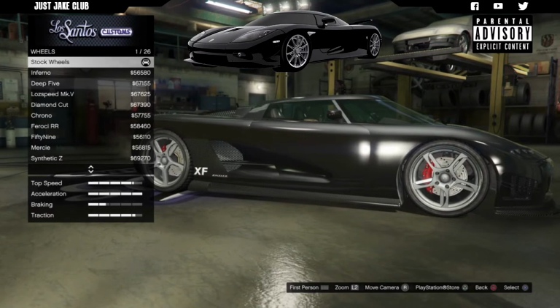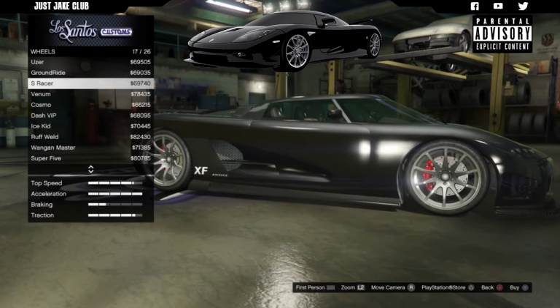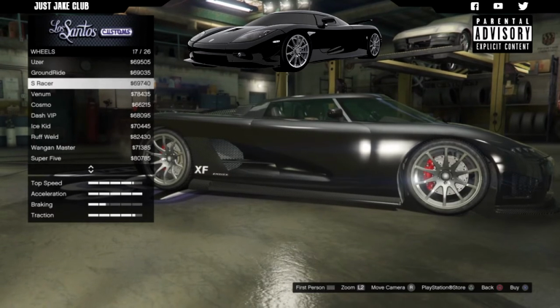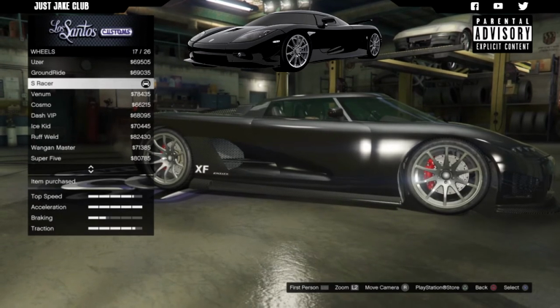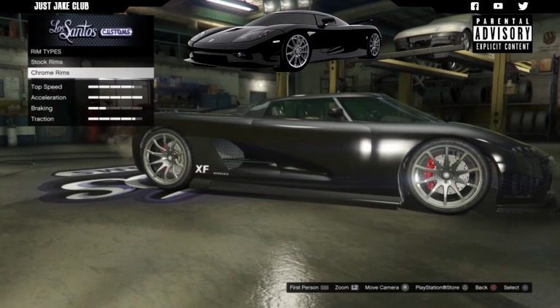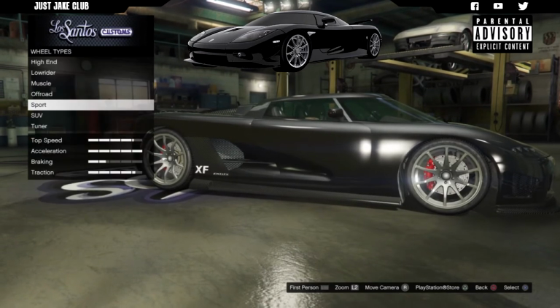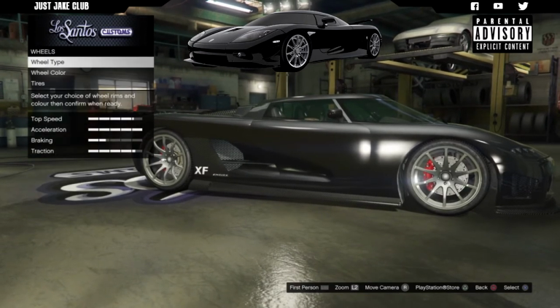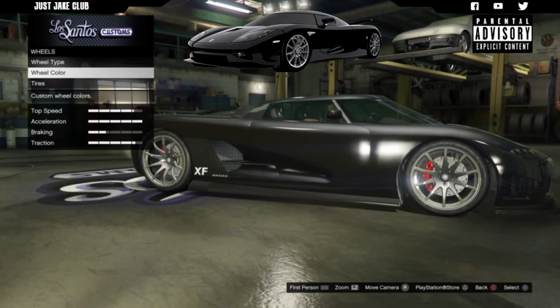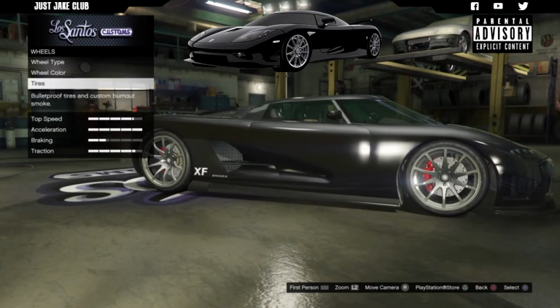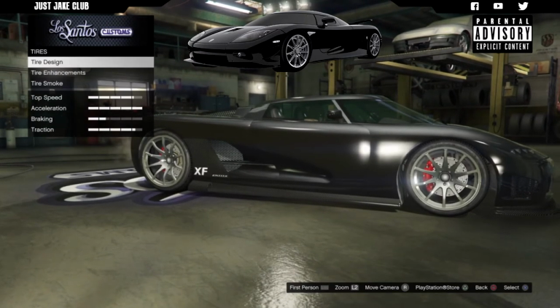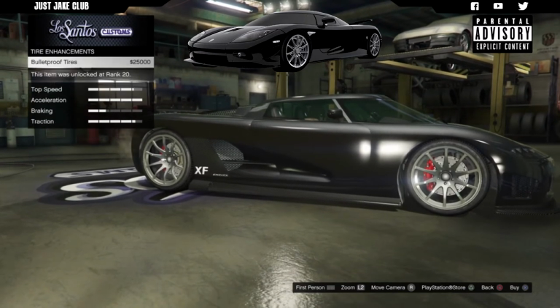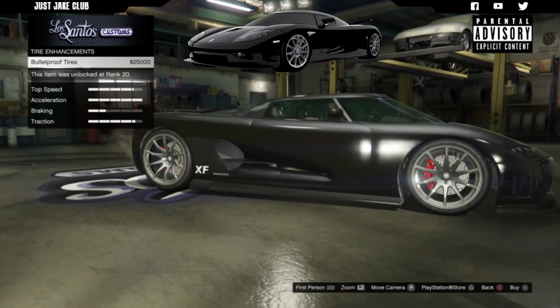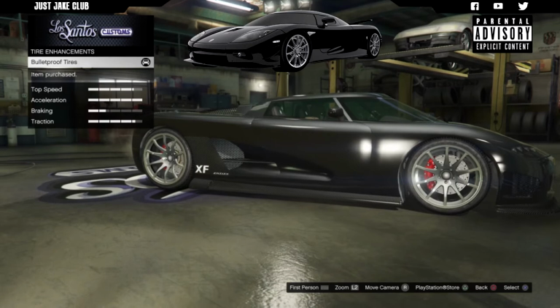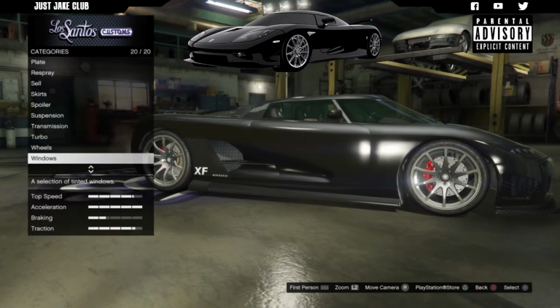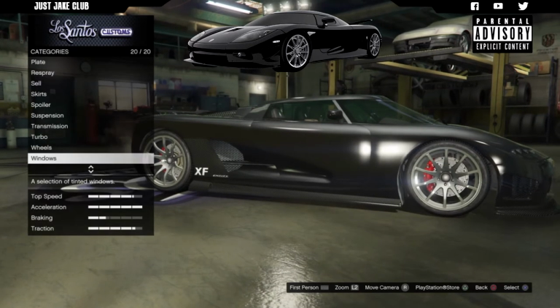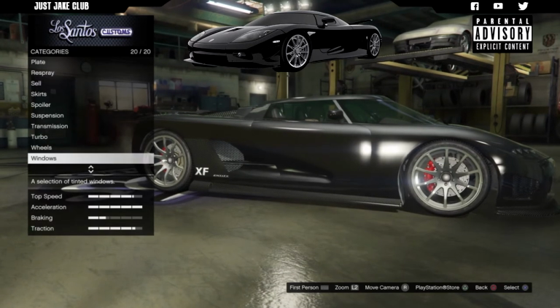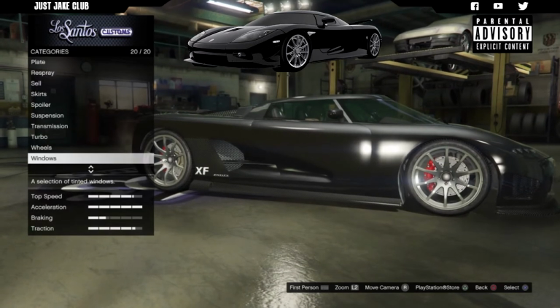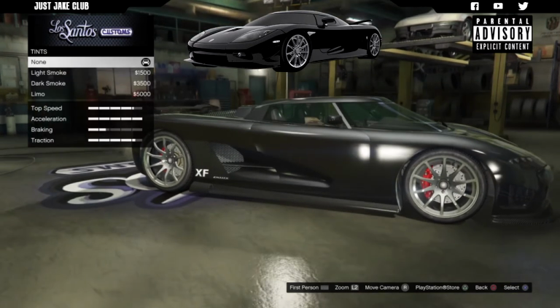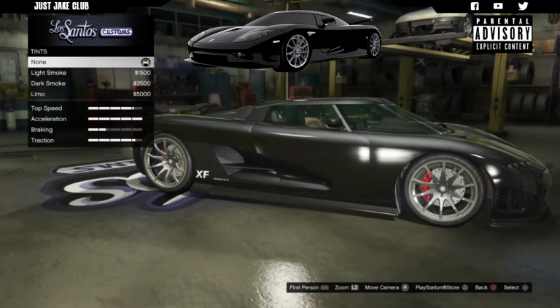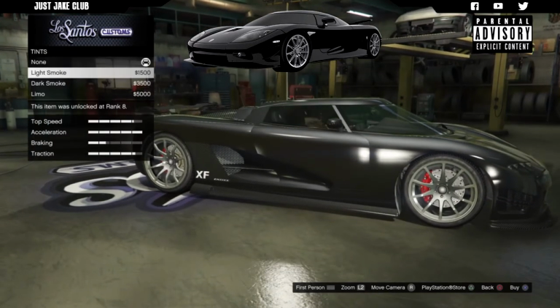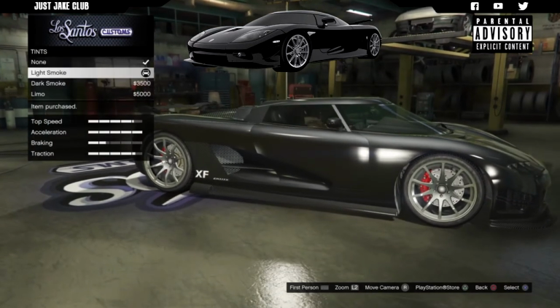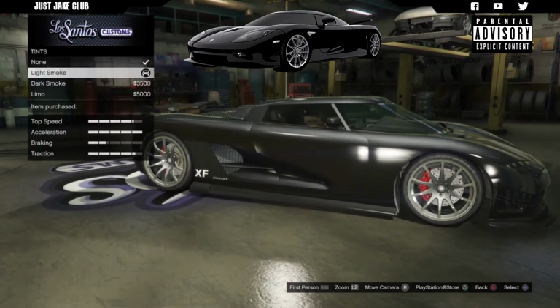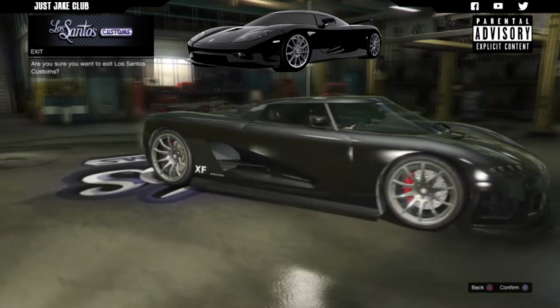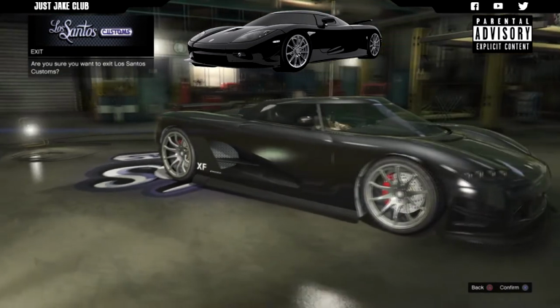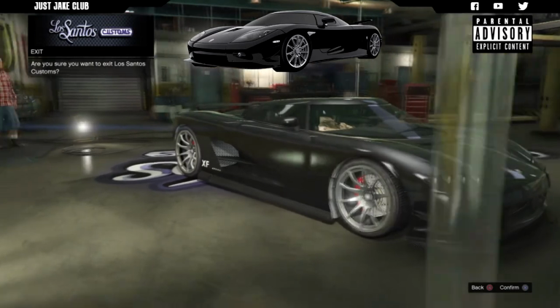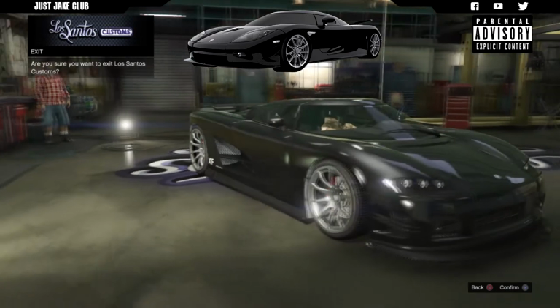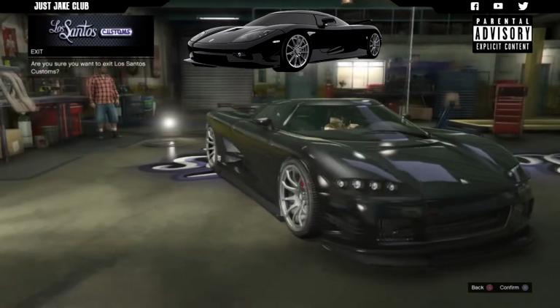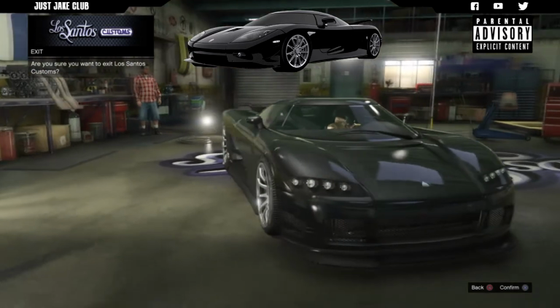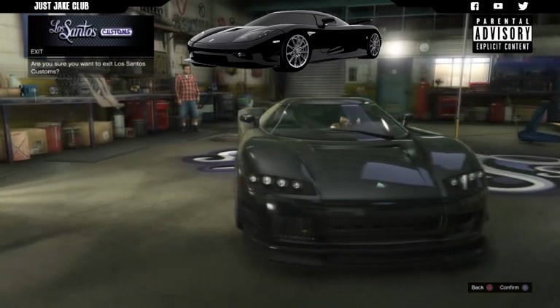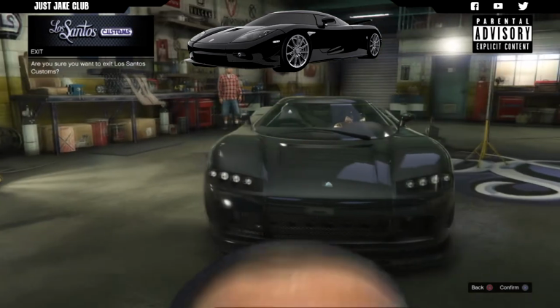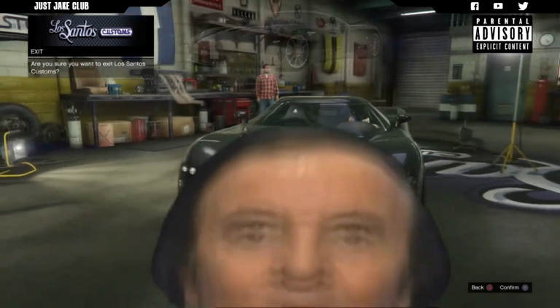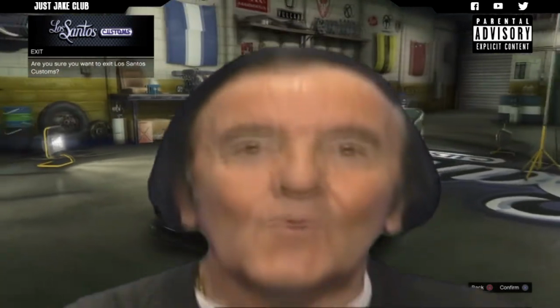We're going to go and purchase the S Racer rims. Once you purchase them we're then going to go into the tires and purchase the bulletproof tires. To finish off the build as always, we're going to go to the windows and purchase the light smoke window tint.